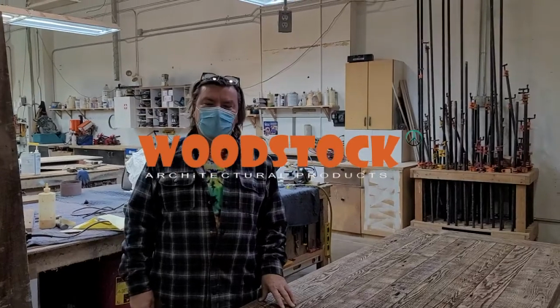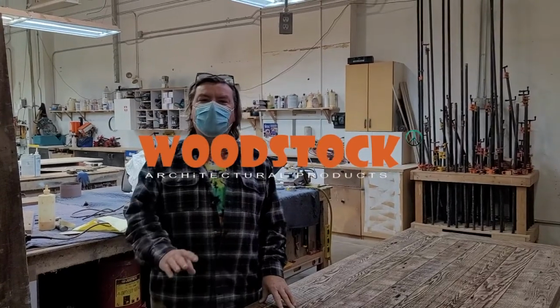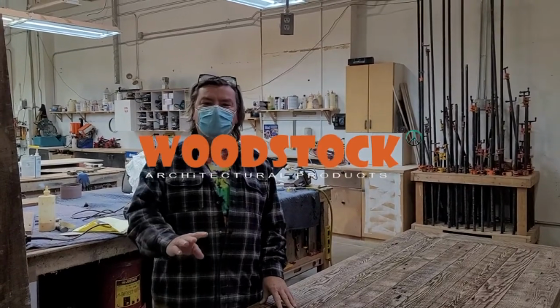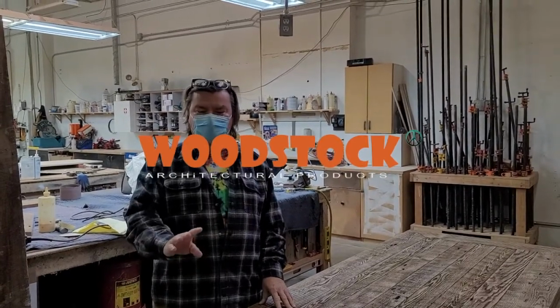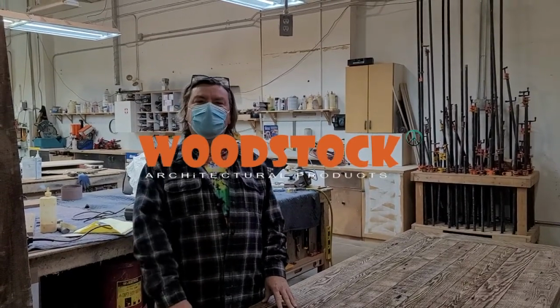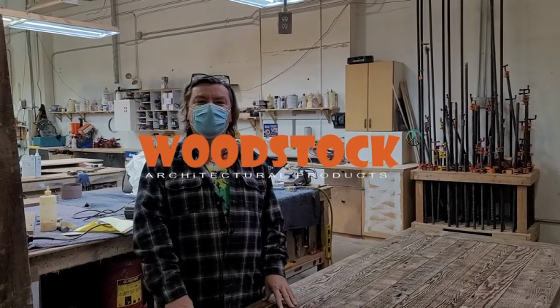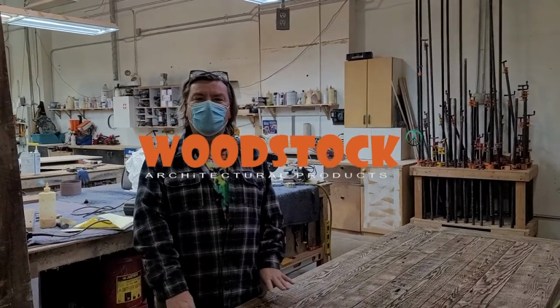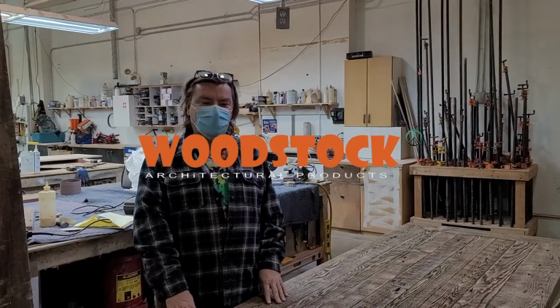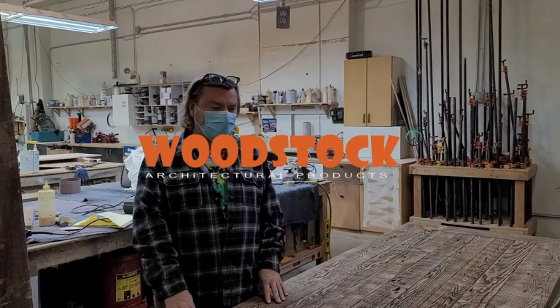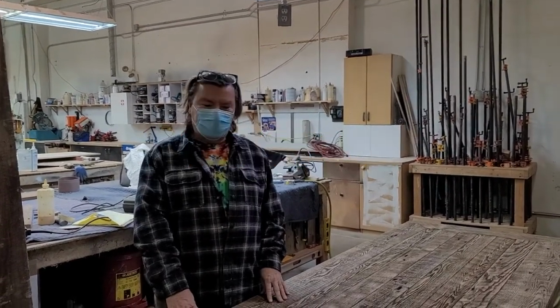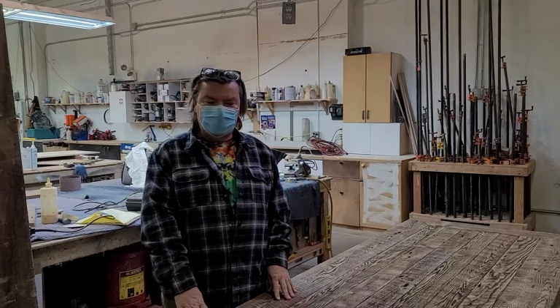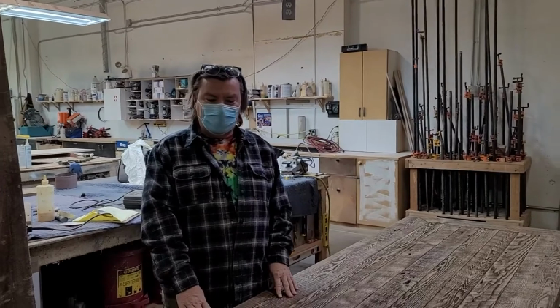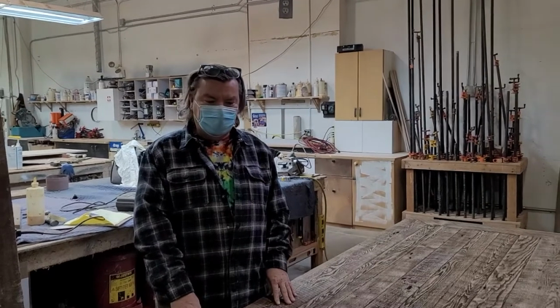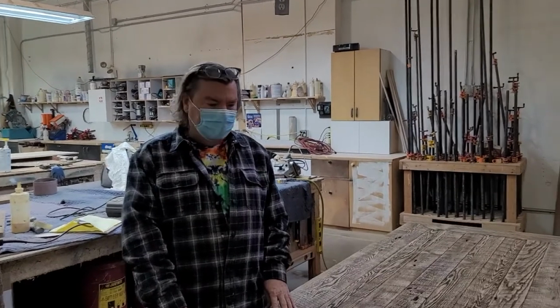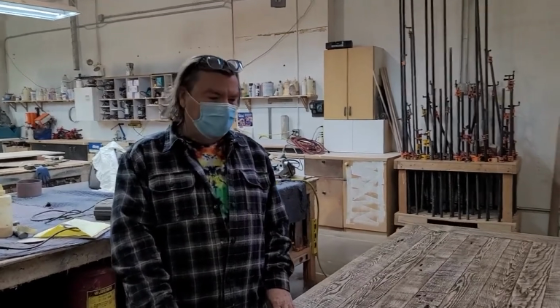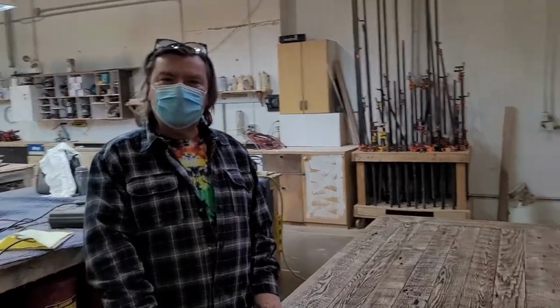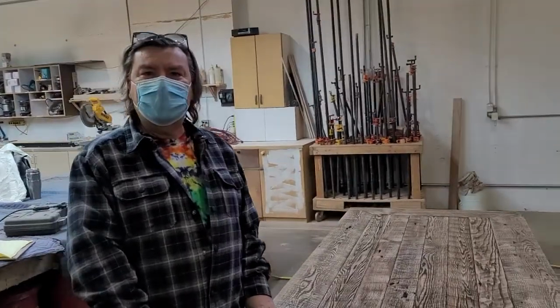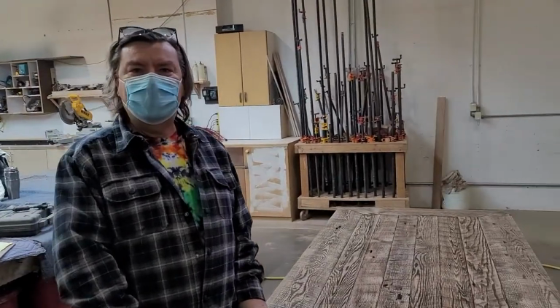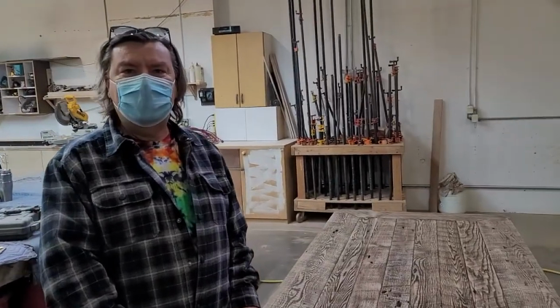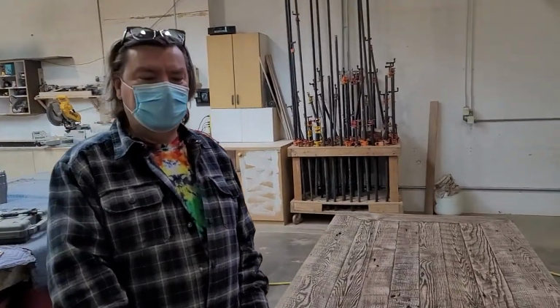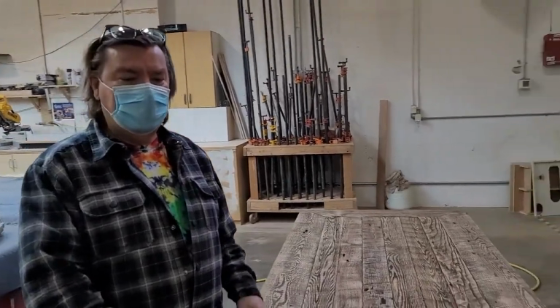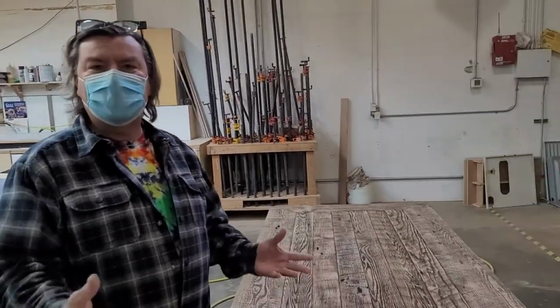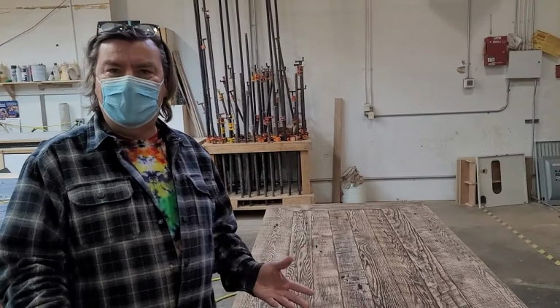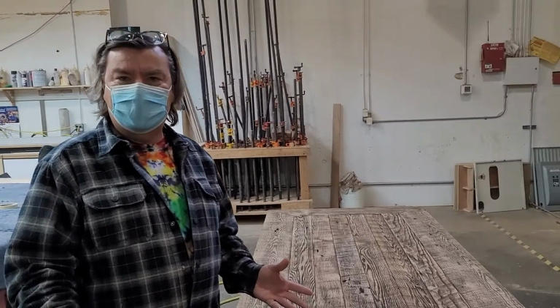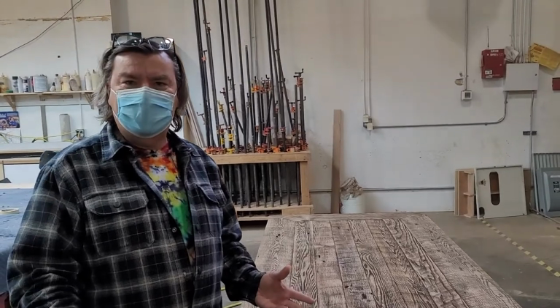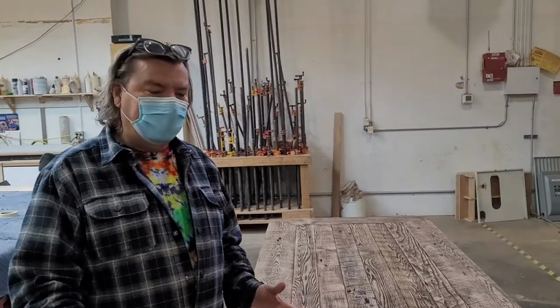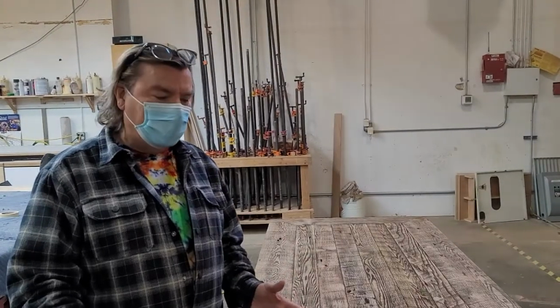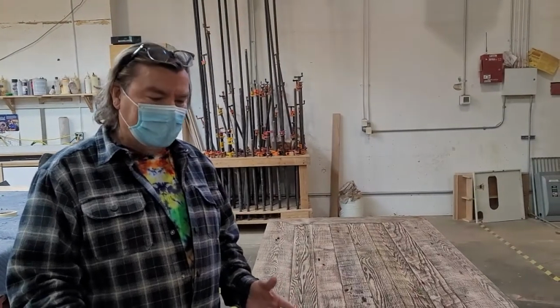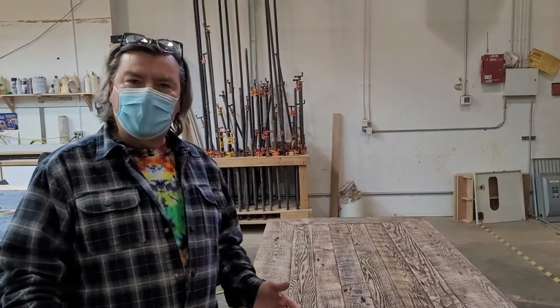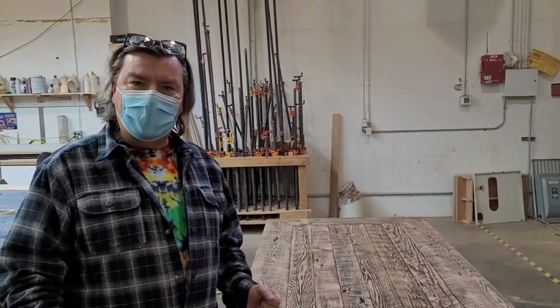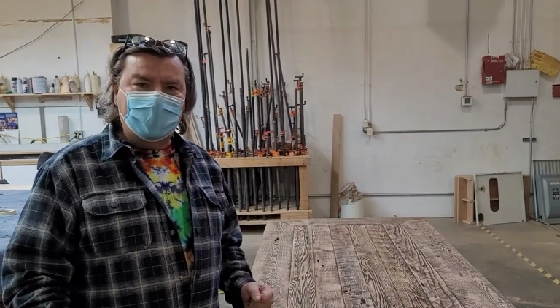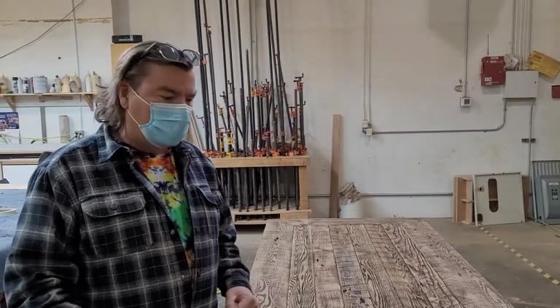Morning everyone. I wanted to show you a door that we just got finished manufacturing. The customer came in and gave us plans of this exterior door that they wanted out of reclaimed wood.